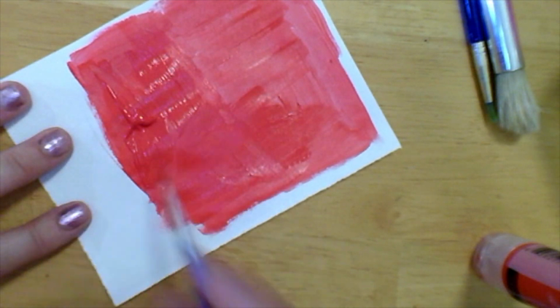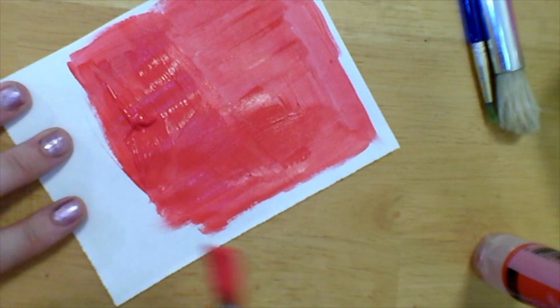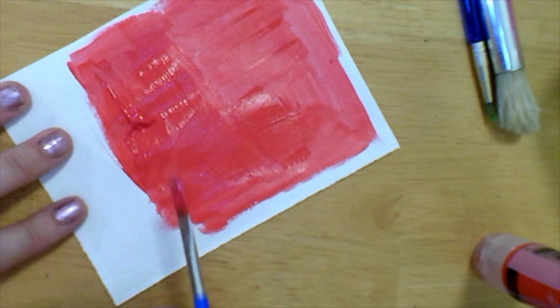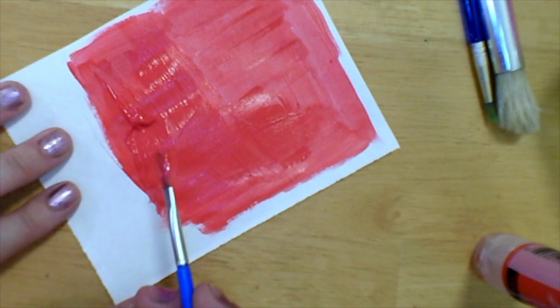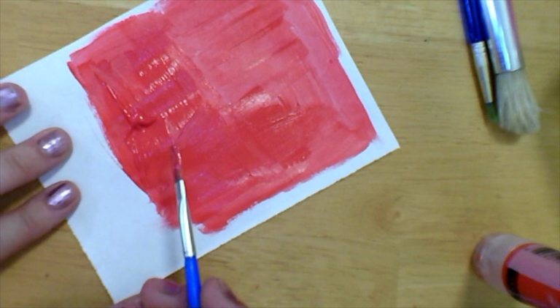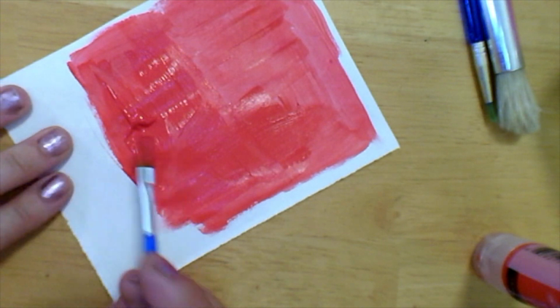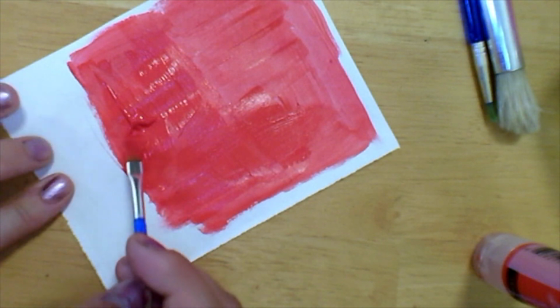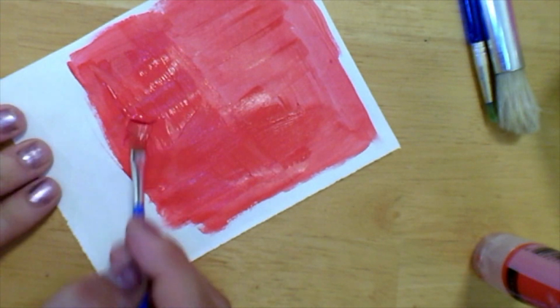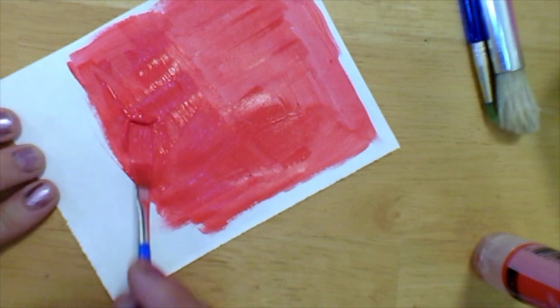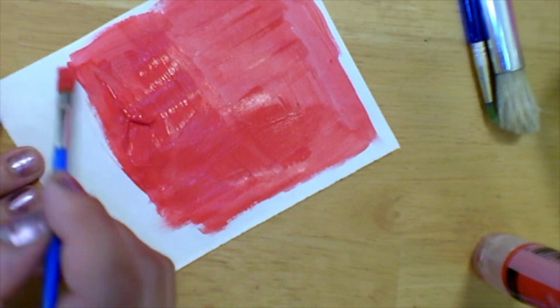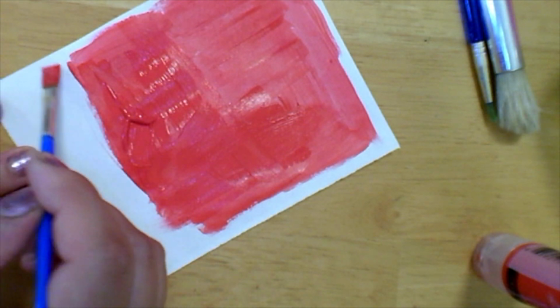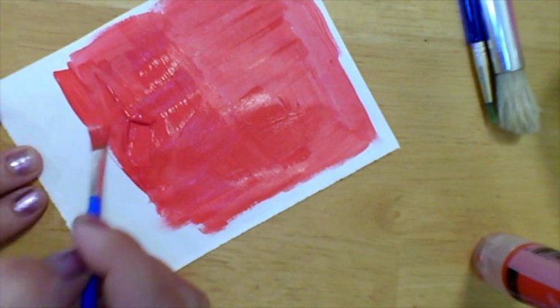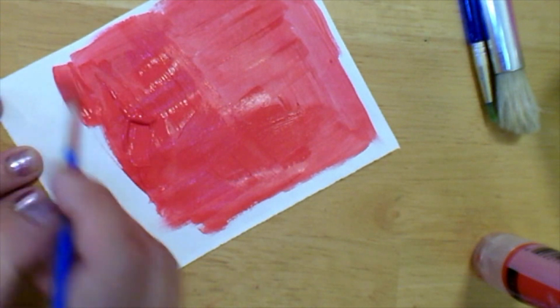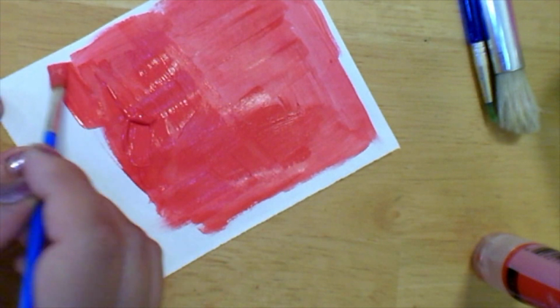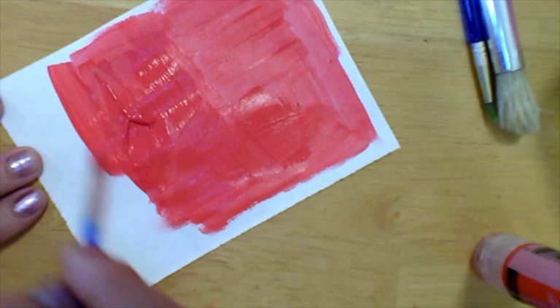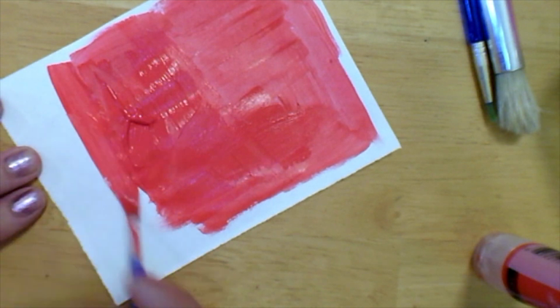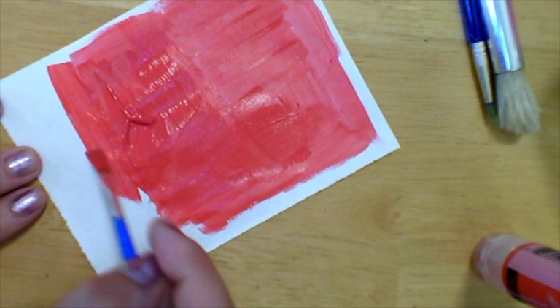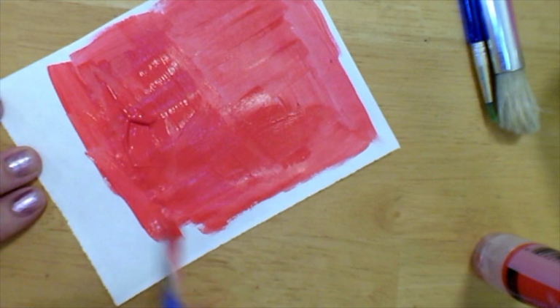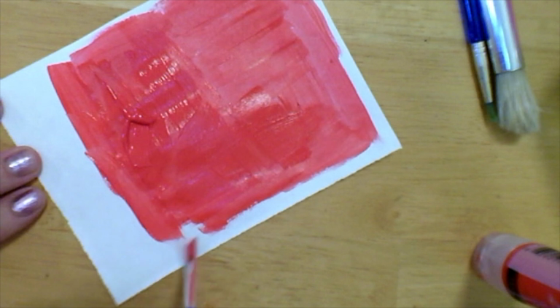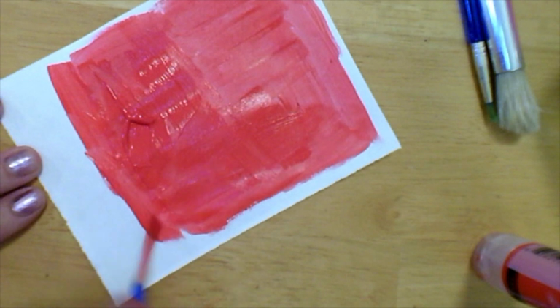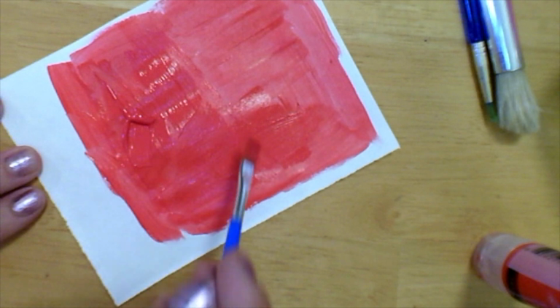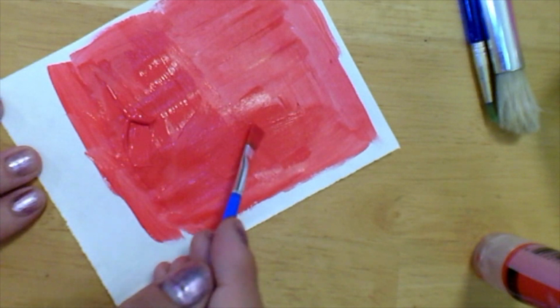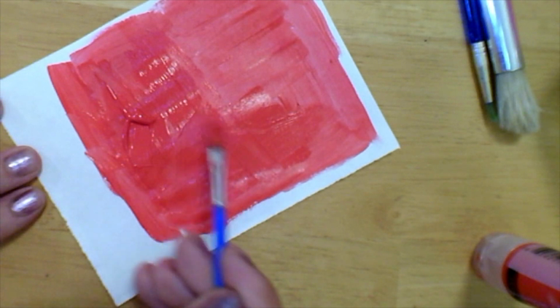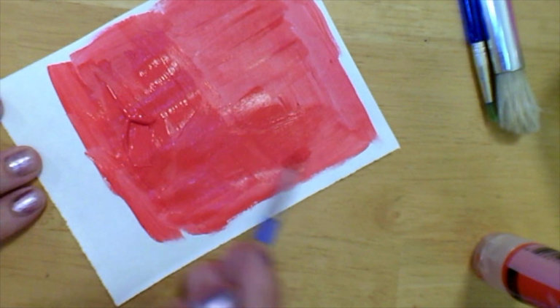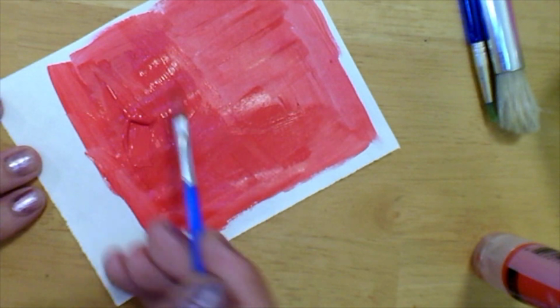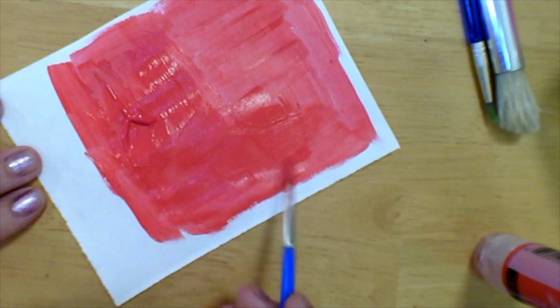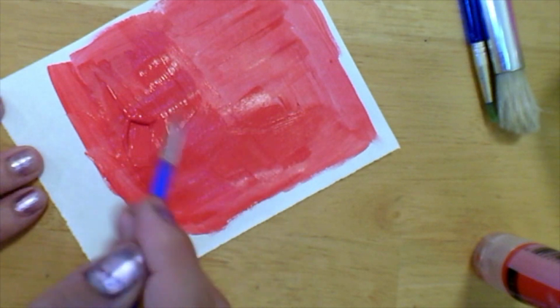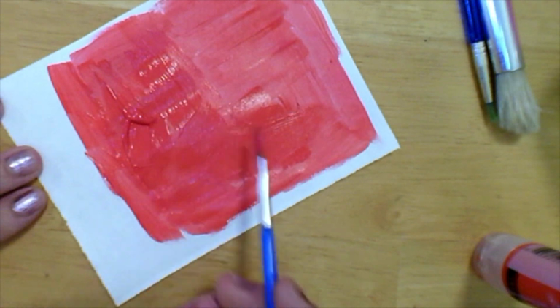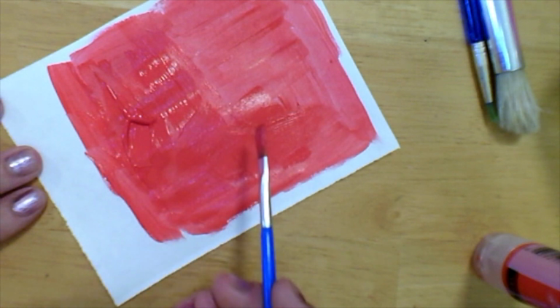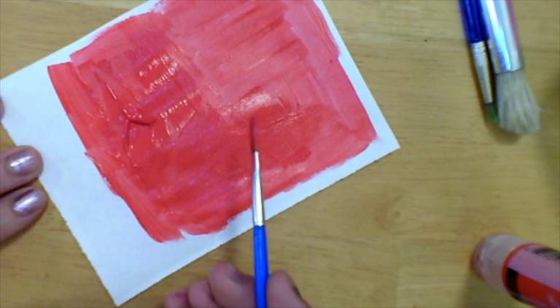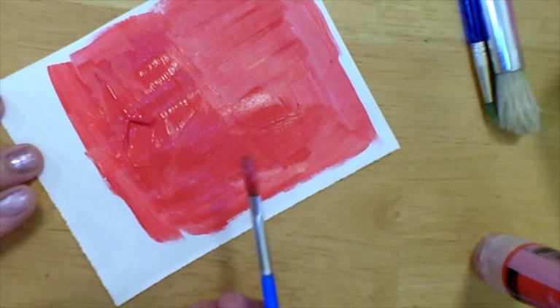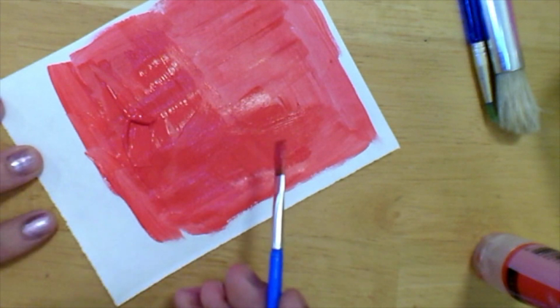Also when you paint, try to cover all the white spaces. Don't keep painting over the same area multiple times or you'll rip the paper.